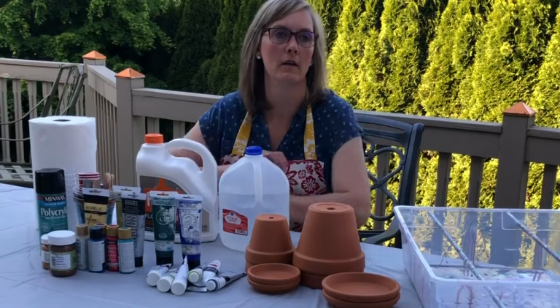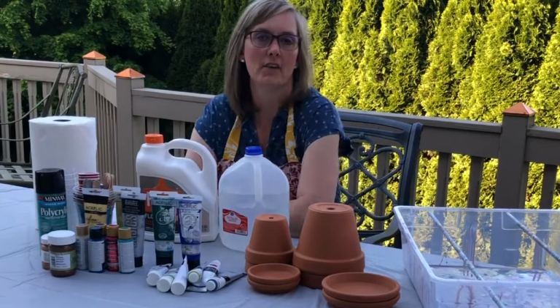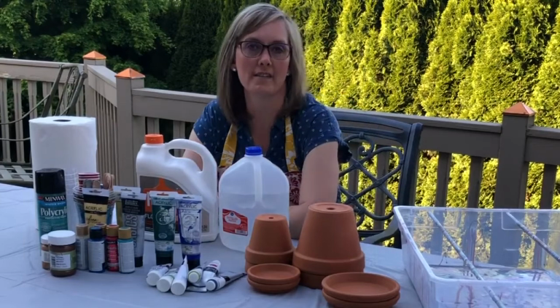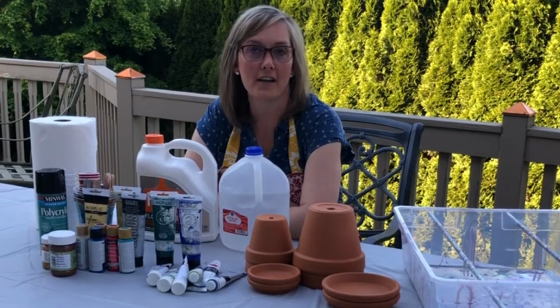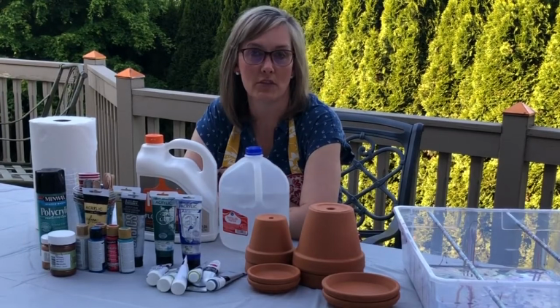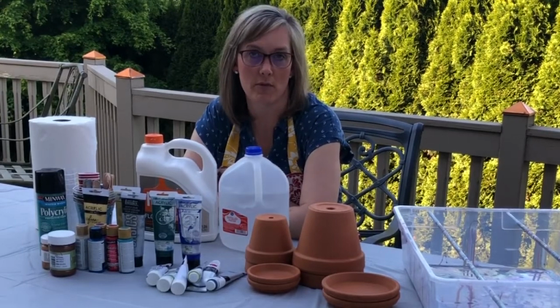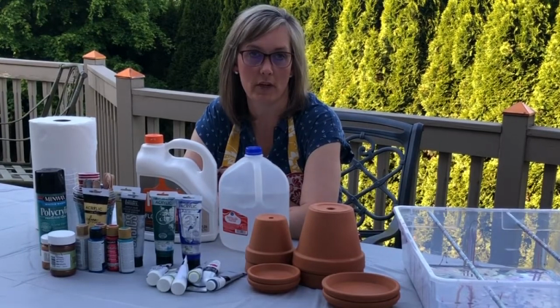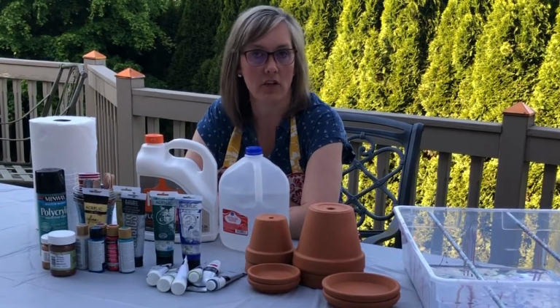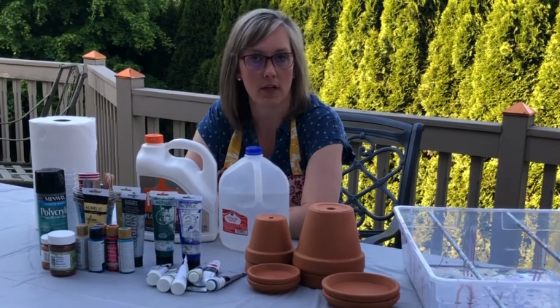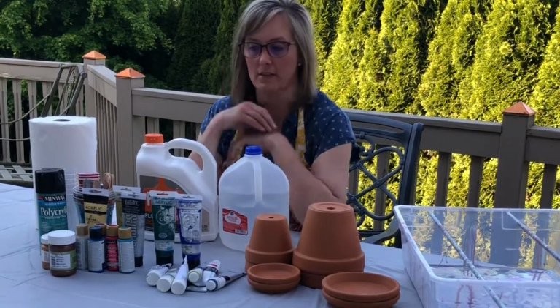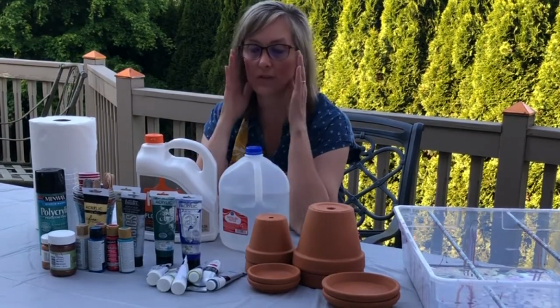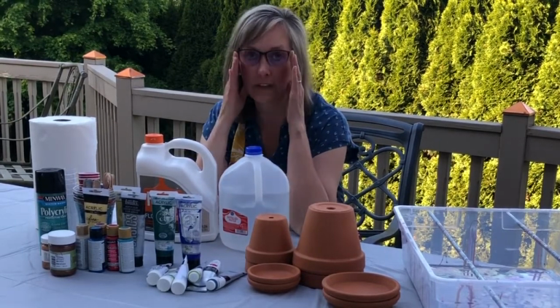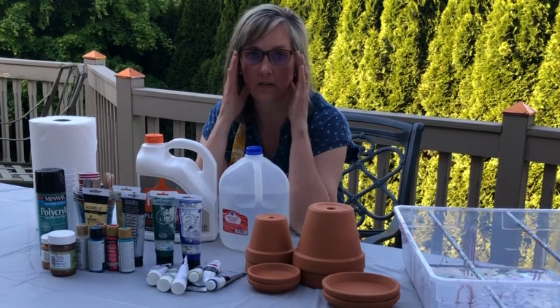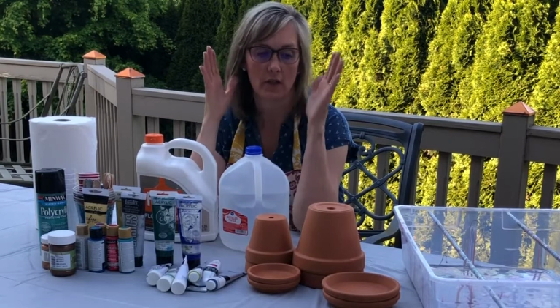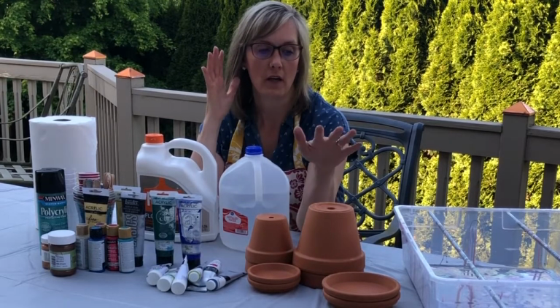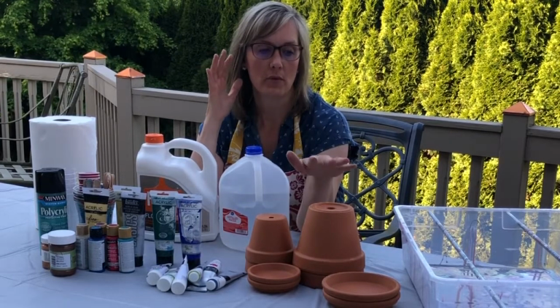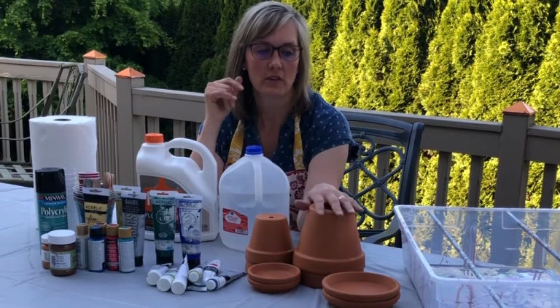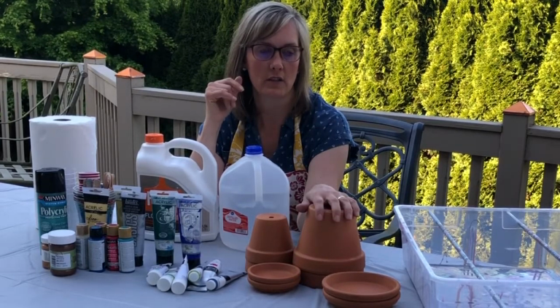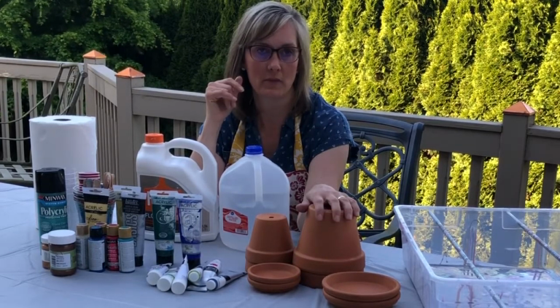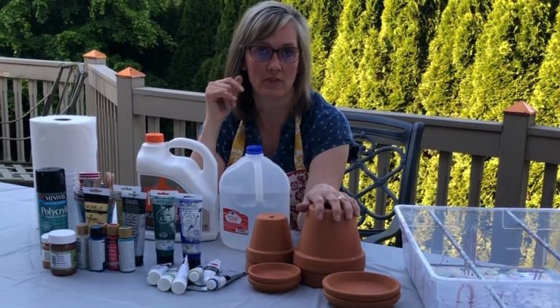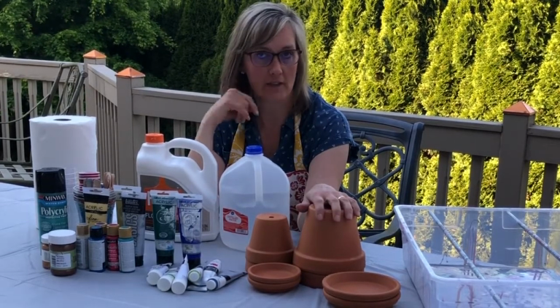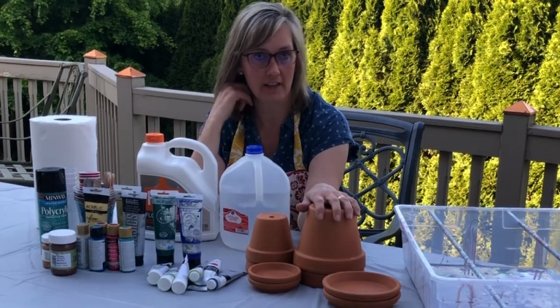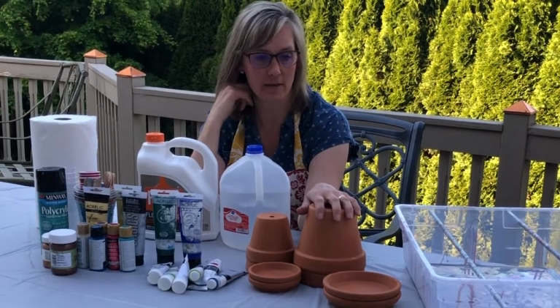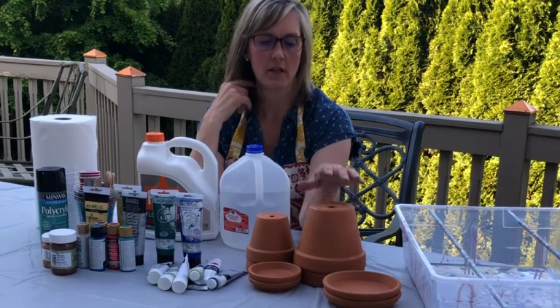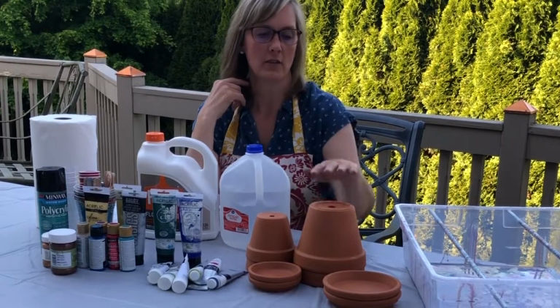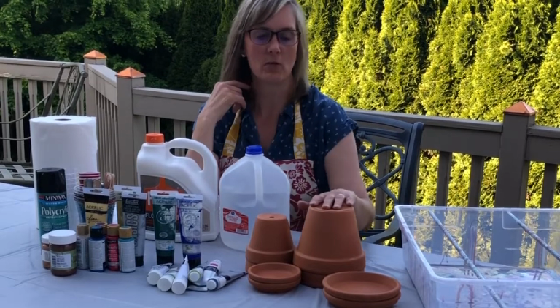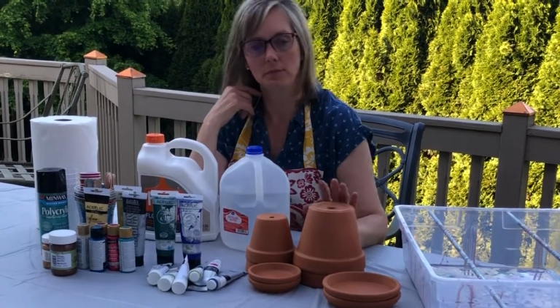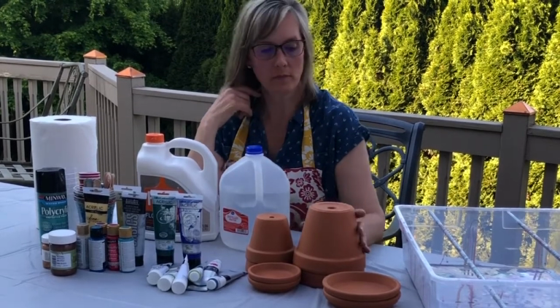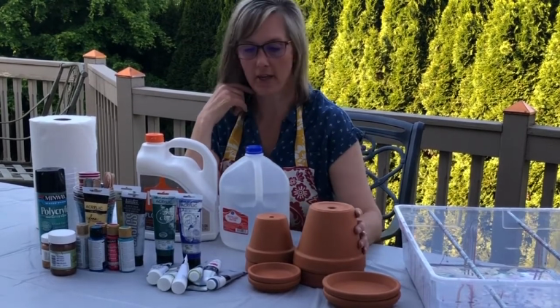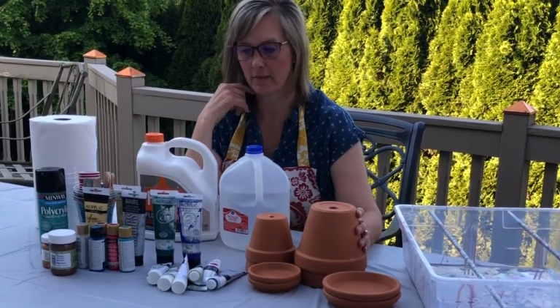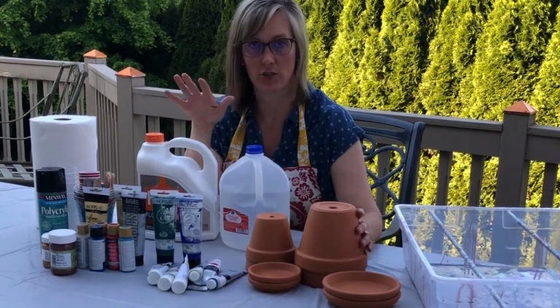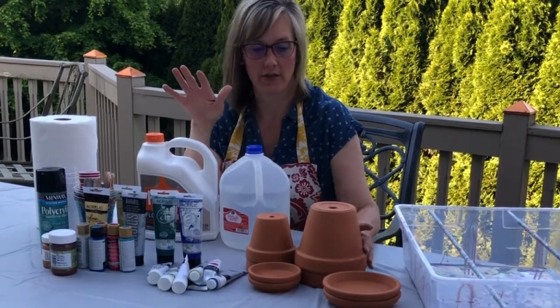Hey you guys, I am going to do some paint pouring. I'm going to show you my process — it's super easy. I posted last week some flower pots that I had done last summer, so I got some more and I'm going to show you how I do it.